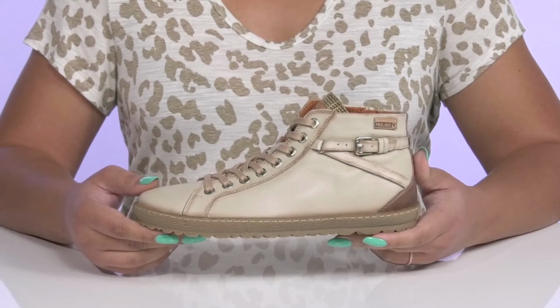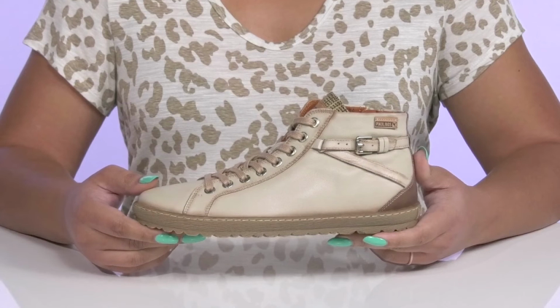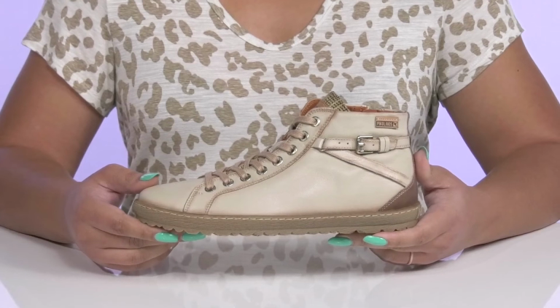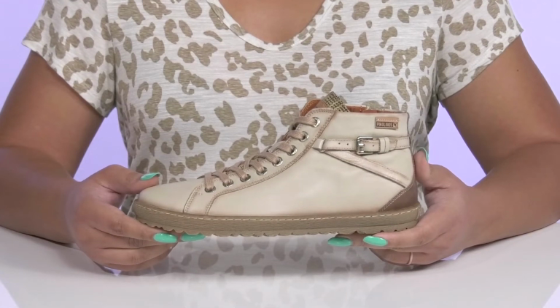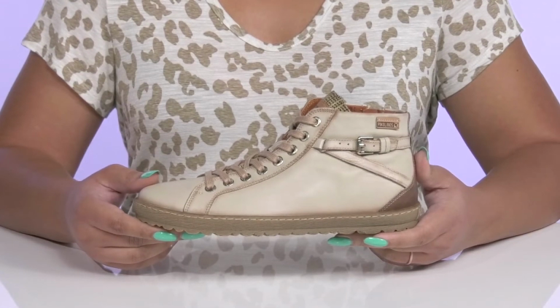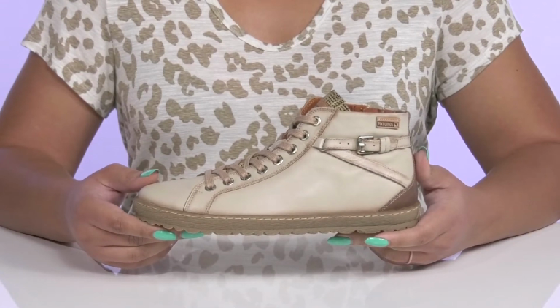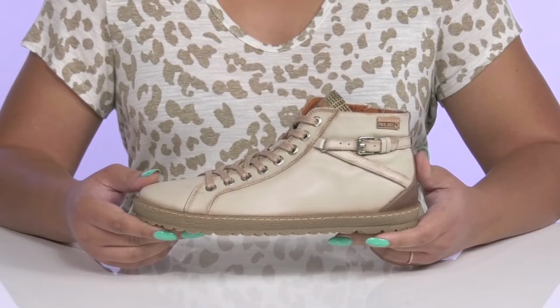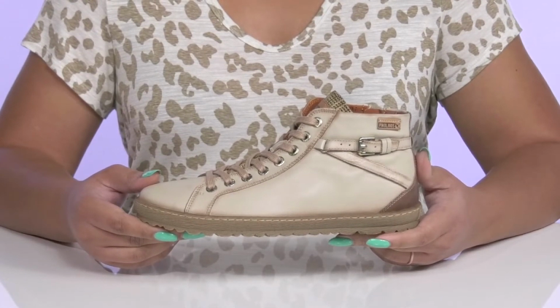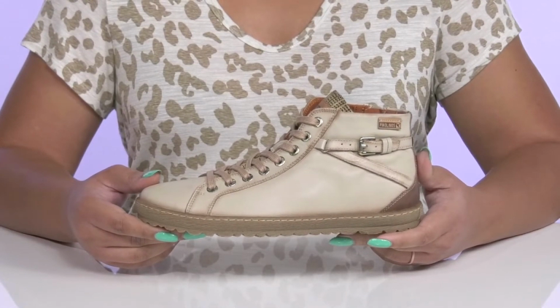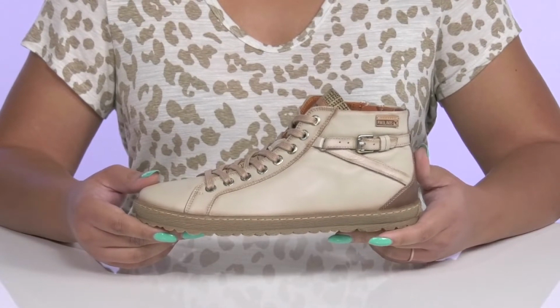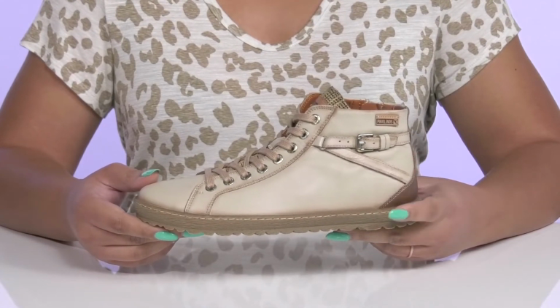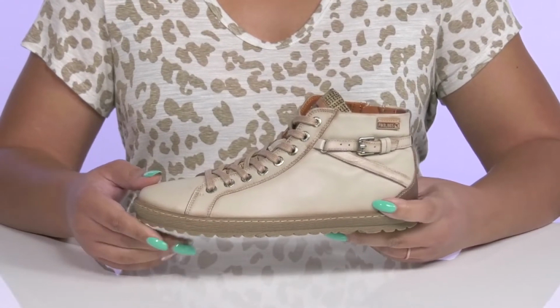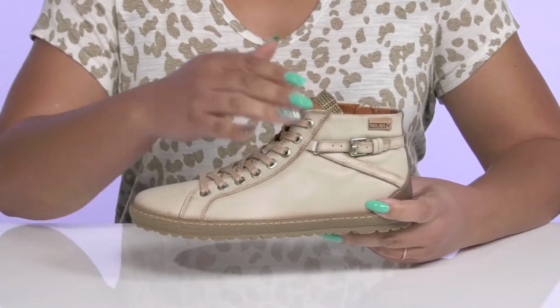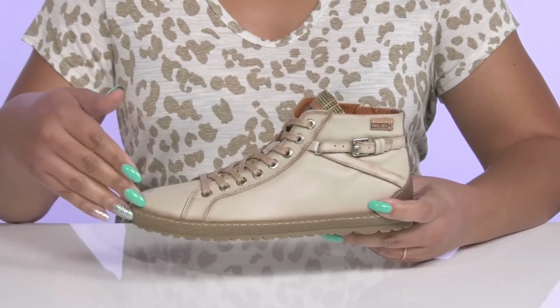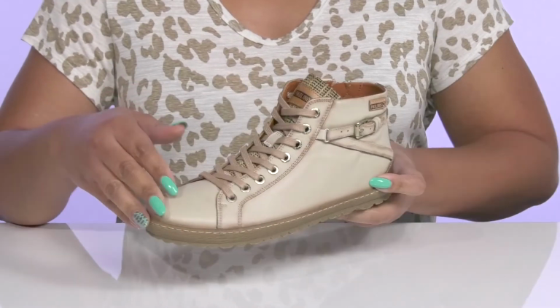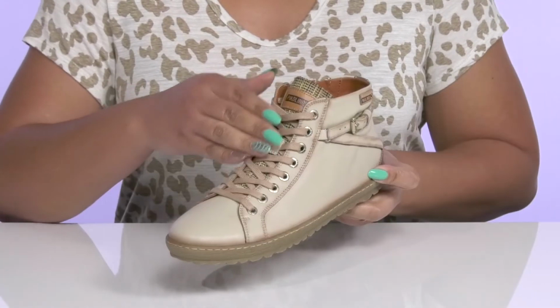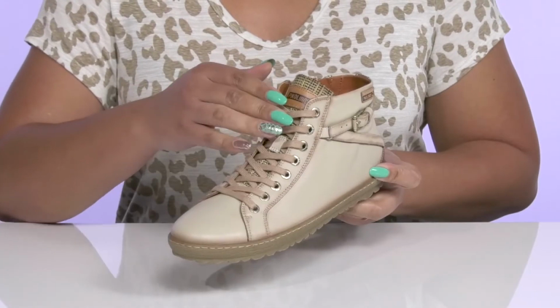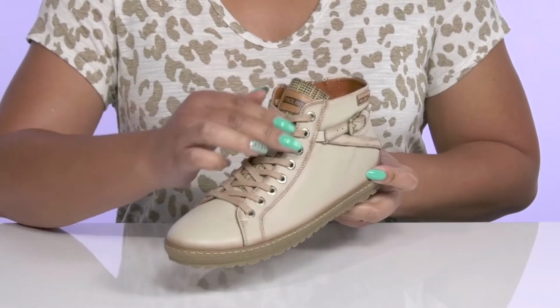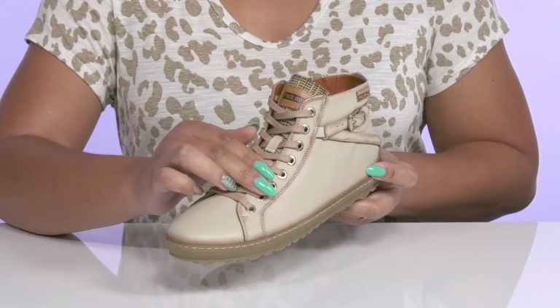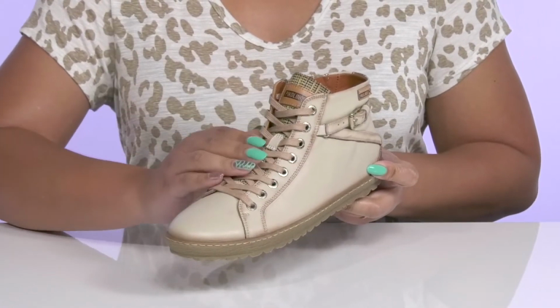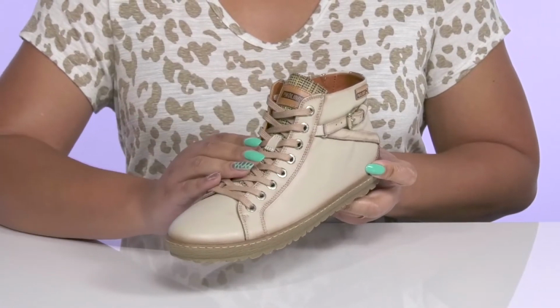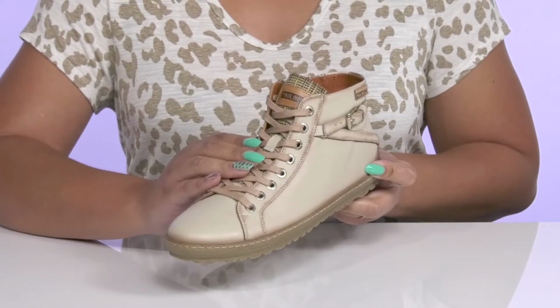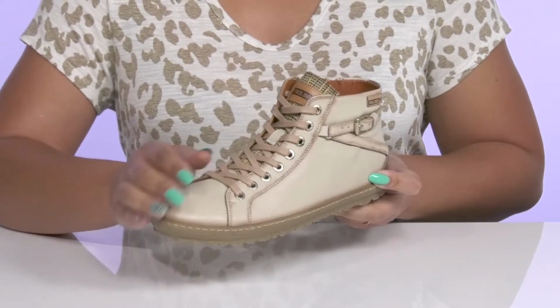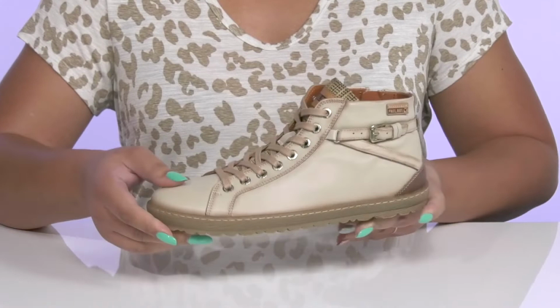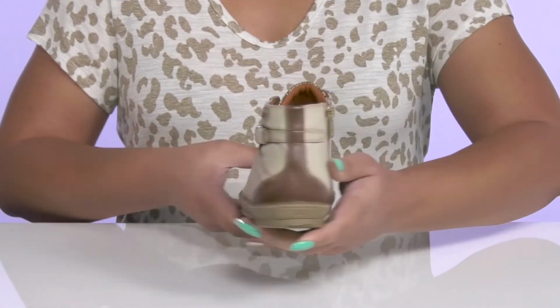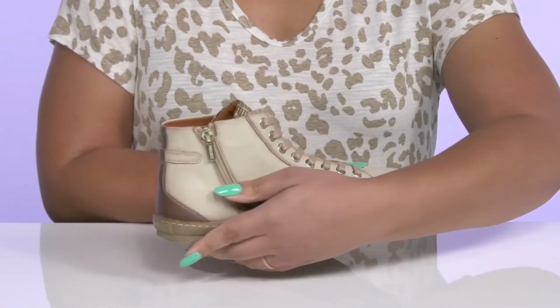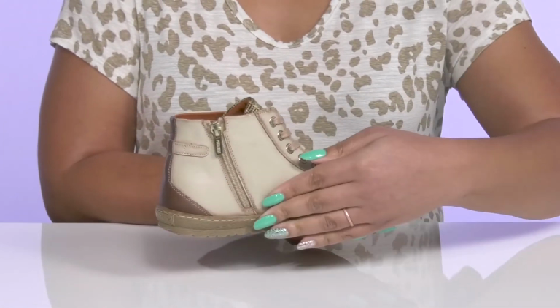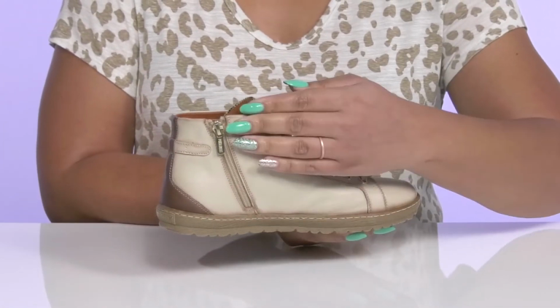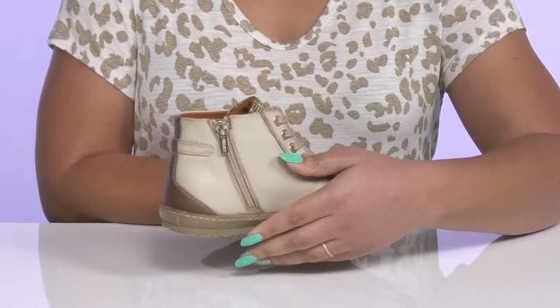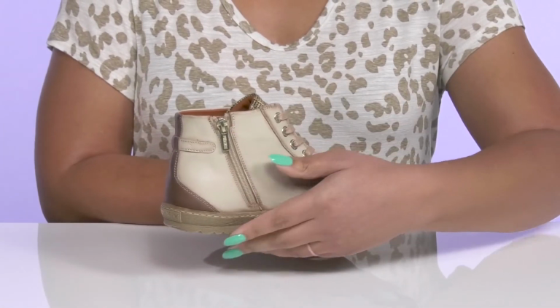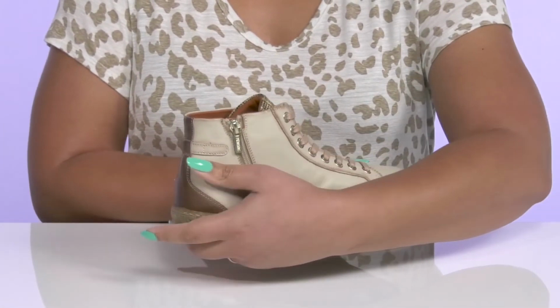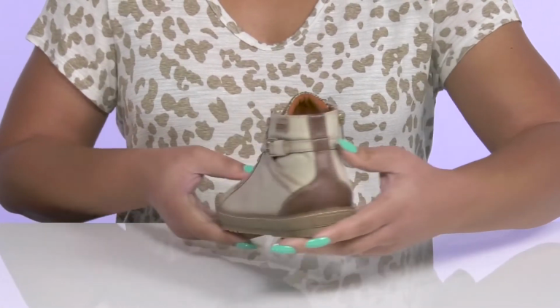Walk with comfort and style when you wear these cute shoes by Piccolinos. They feature a leather upper with a functional lace-up closure and gold-tone eyelets to give you a secure and custom fit, and a zipper closure on the inside for easy on and off.